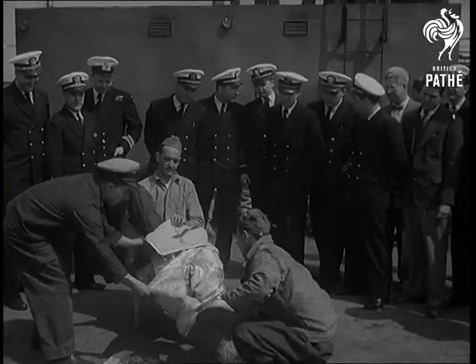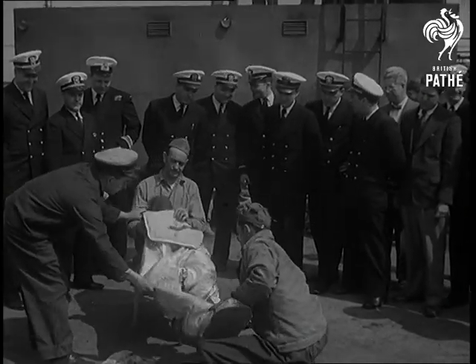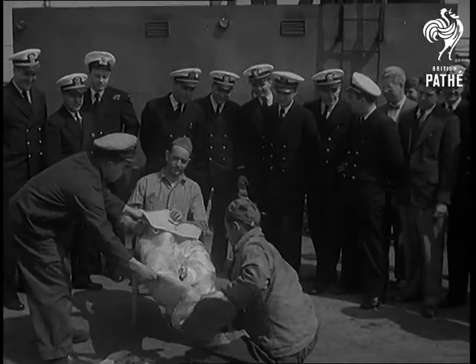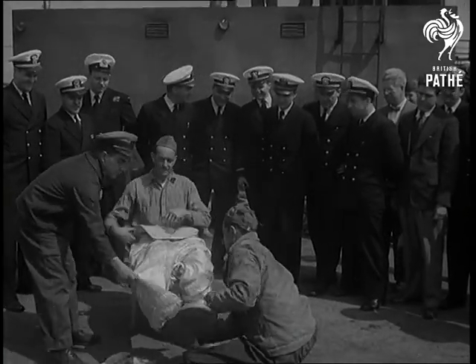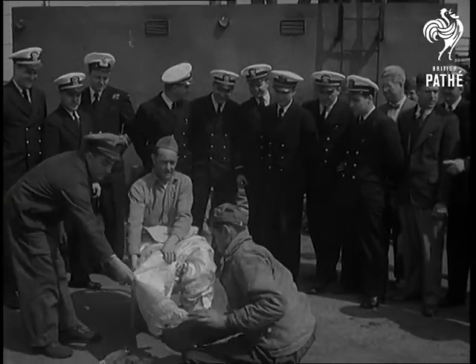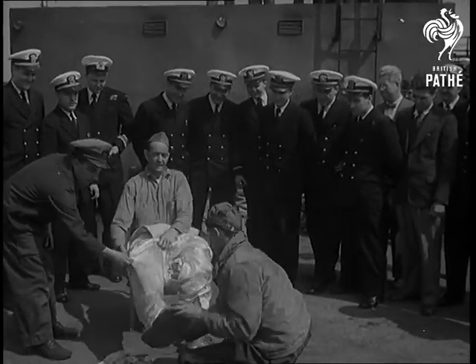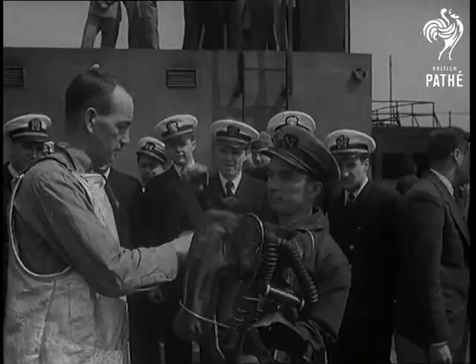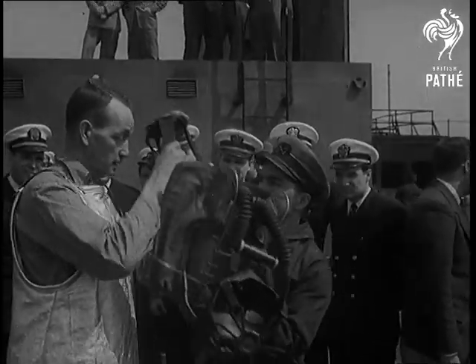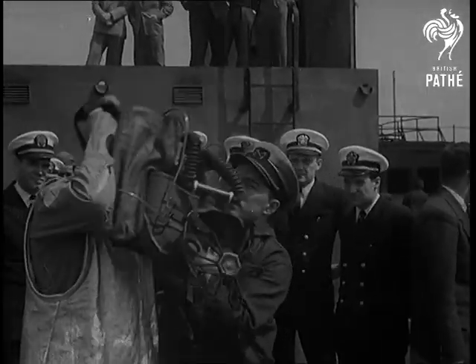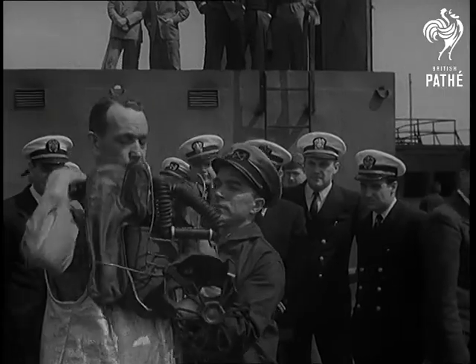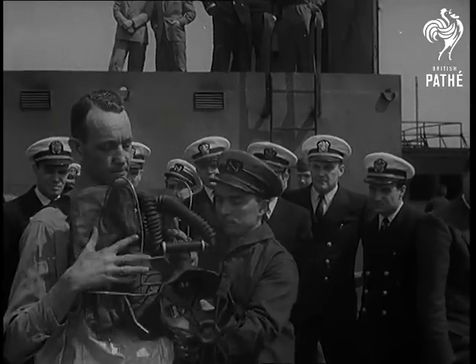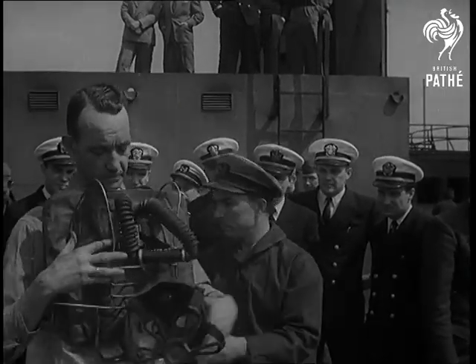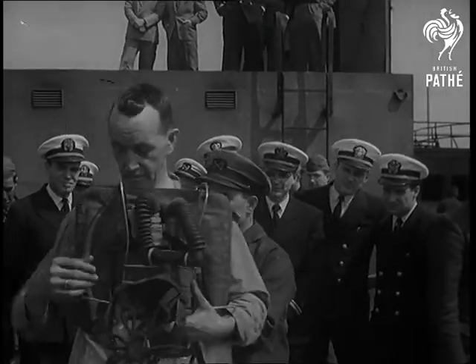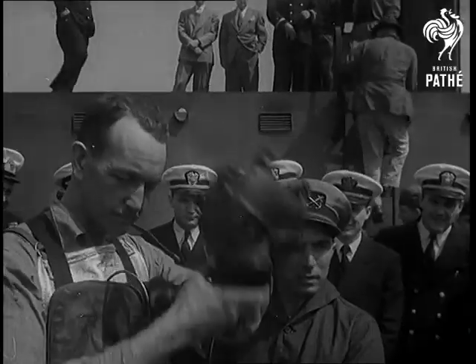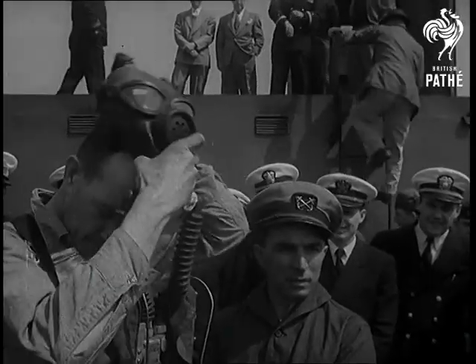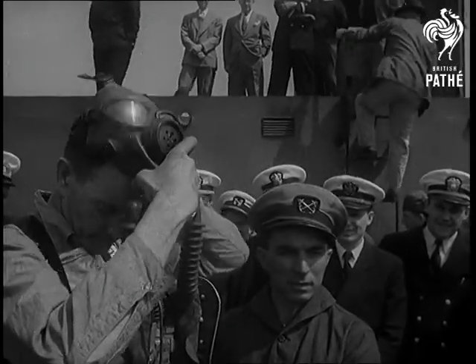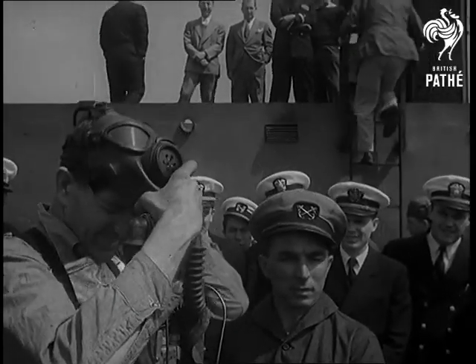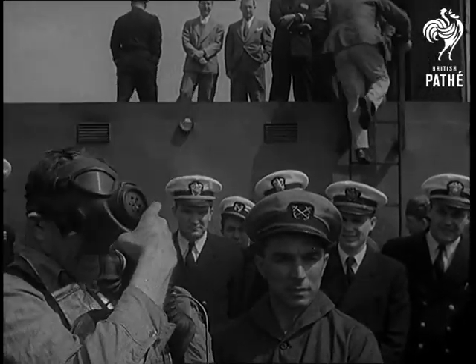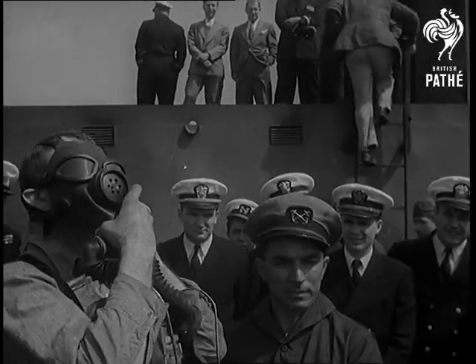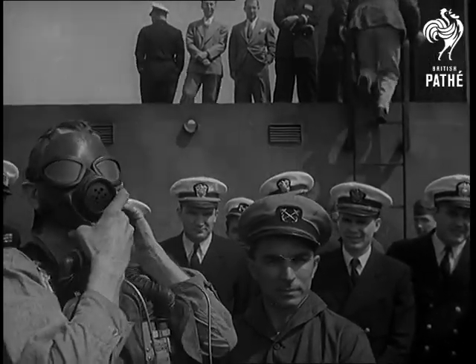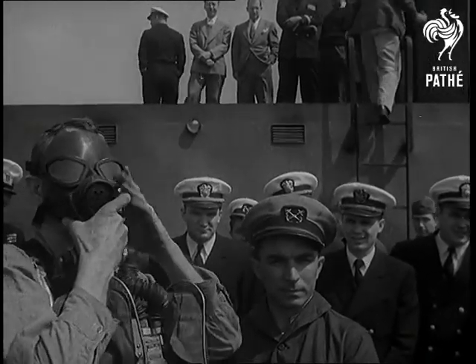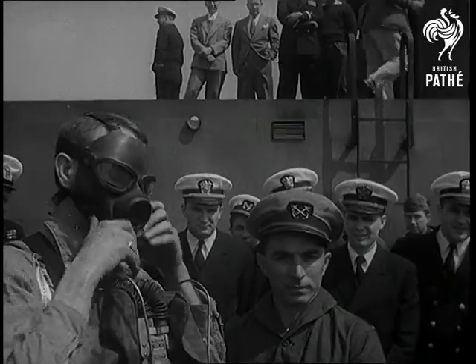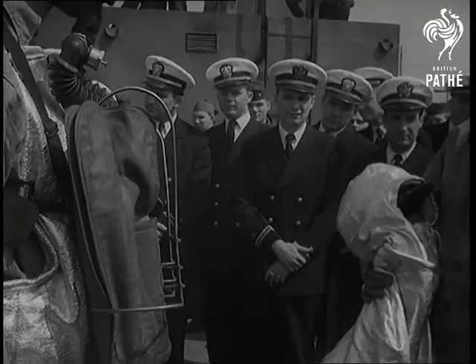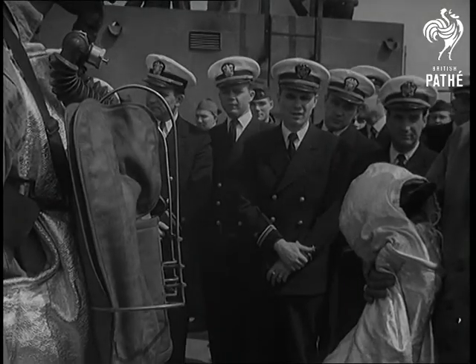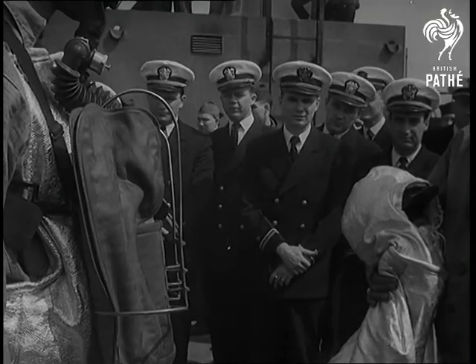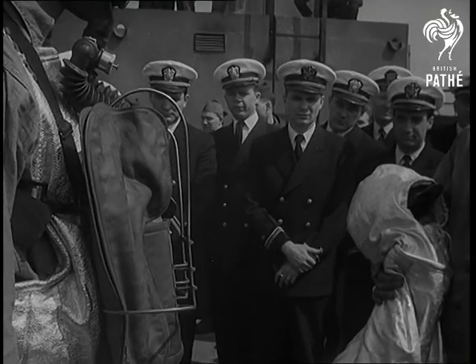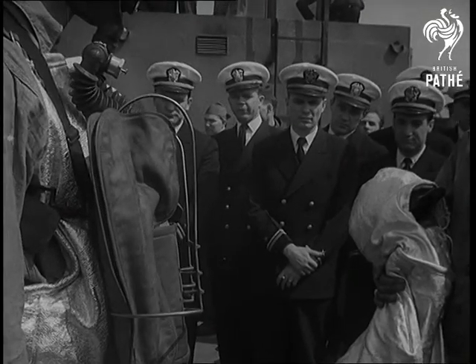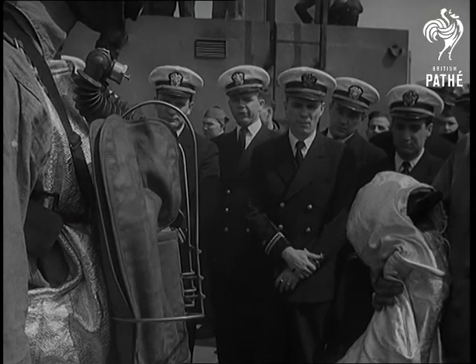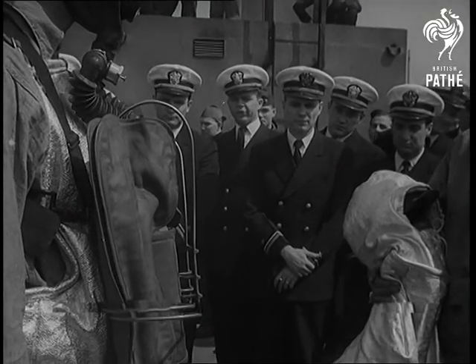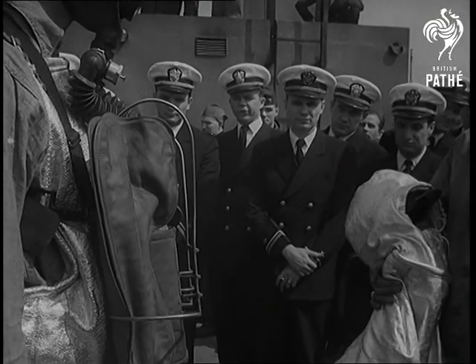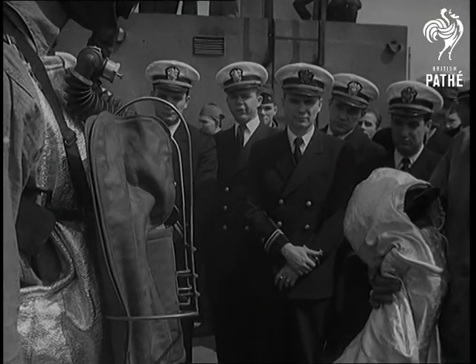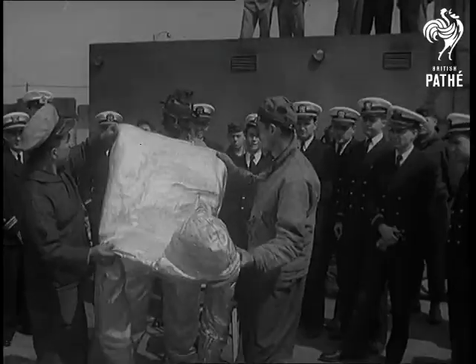In Philadelphia, a United States naval officer demonstrates a new hot suit designed for fighting fire of intense heat. The breathing apparatus, which is strapped to the chest, works like lungs and is protected by the hot suit's hood.